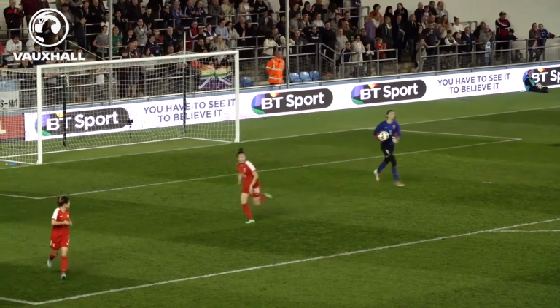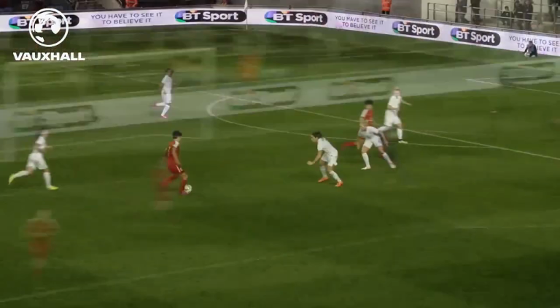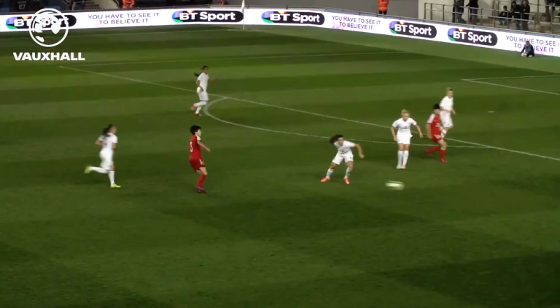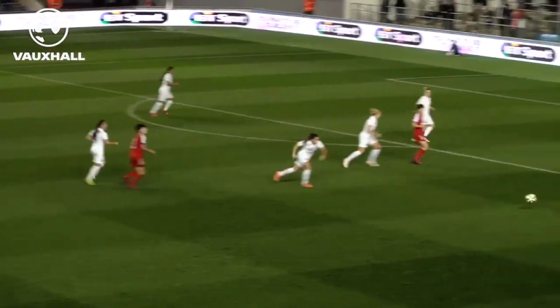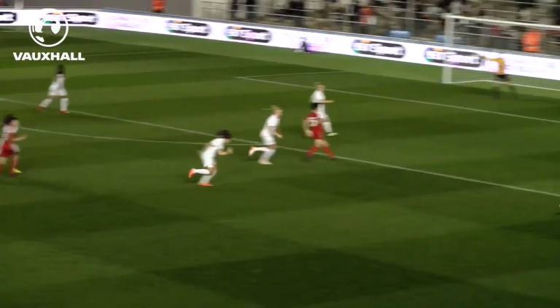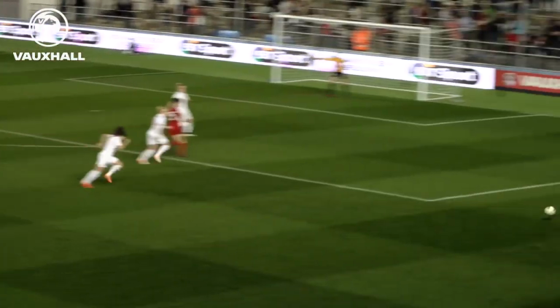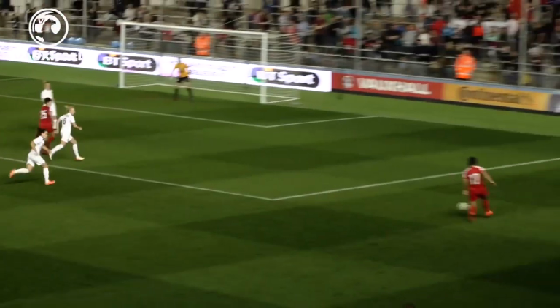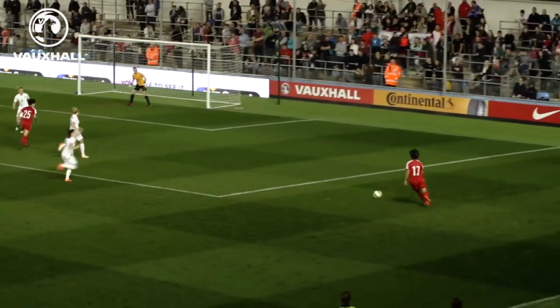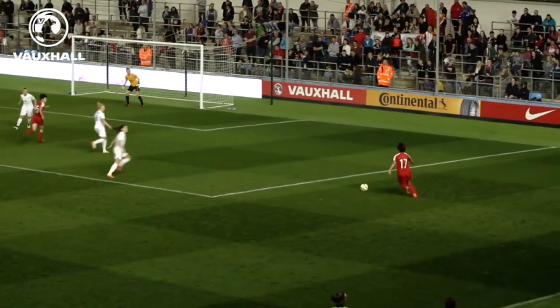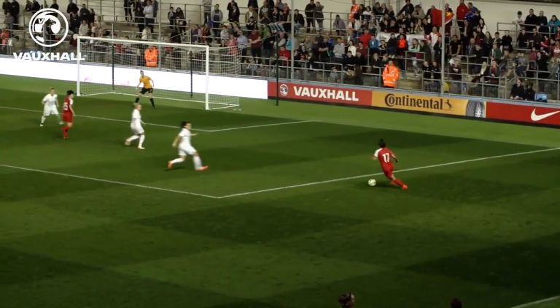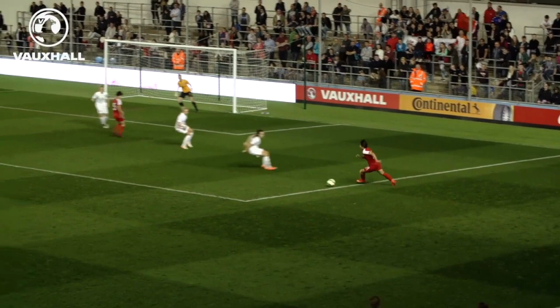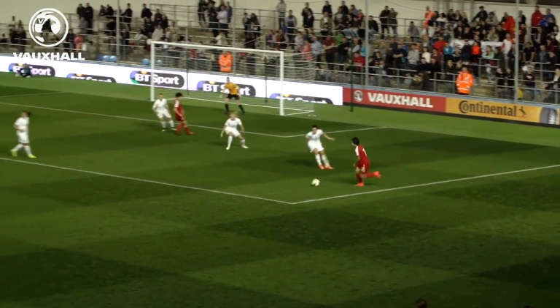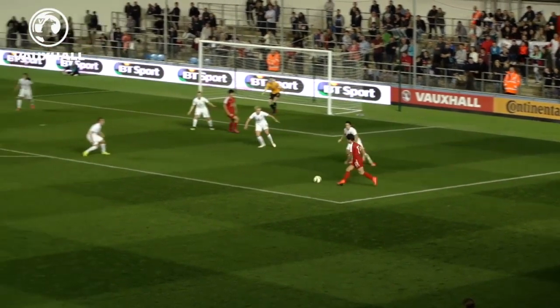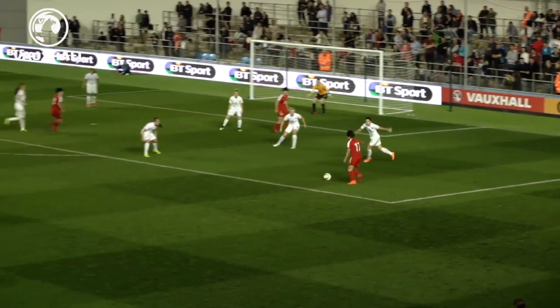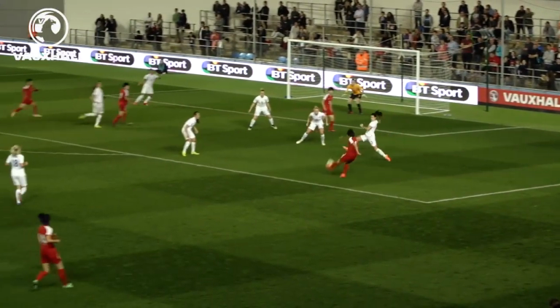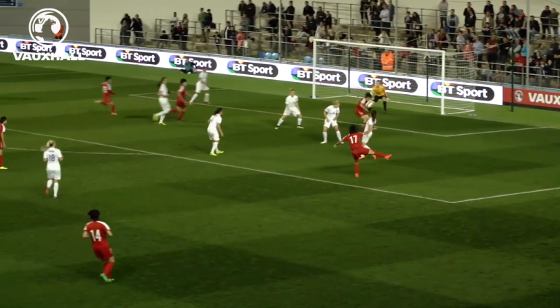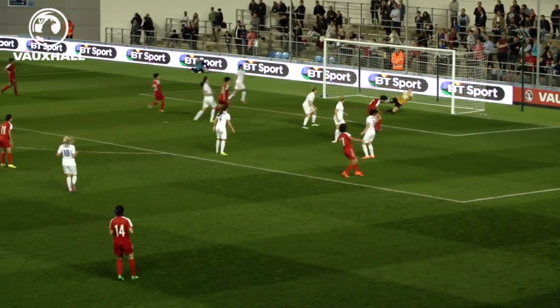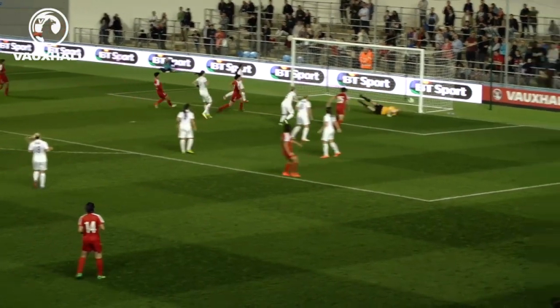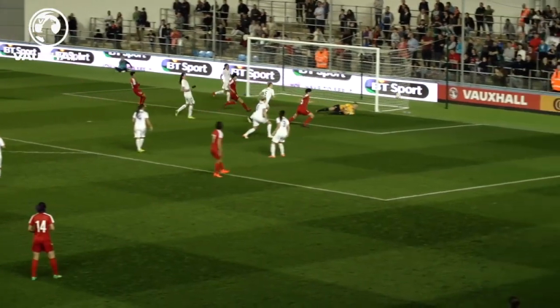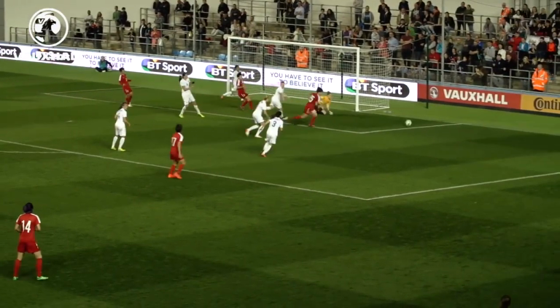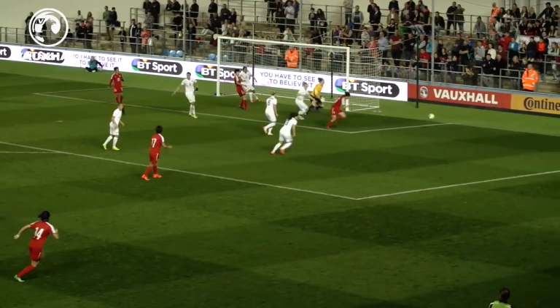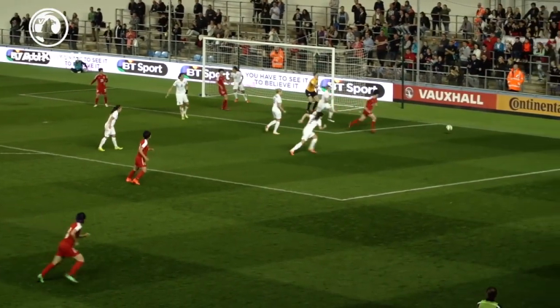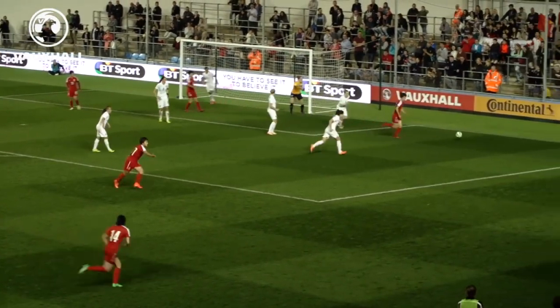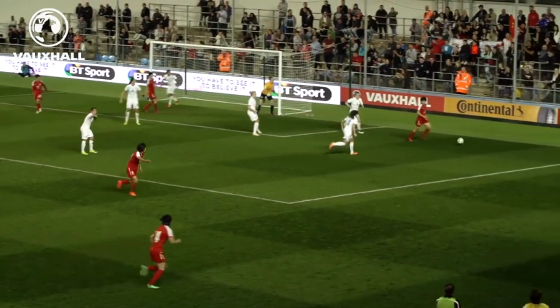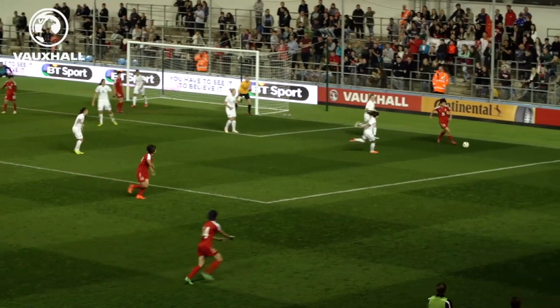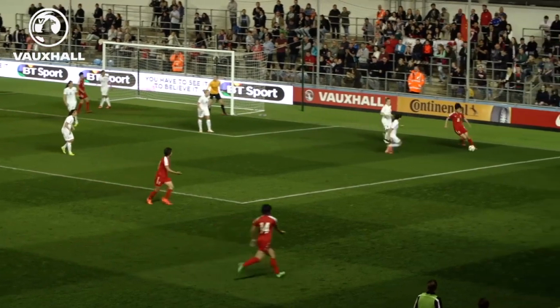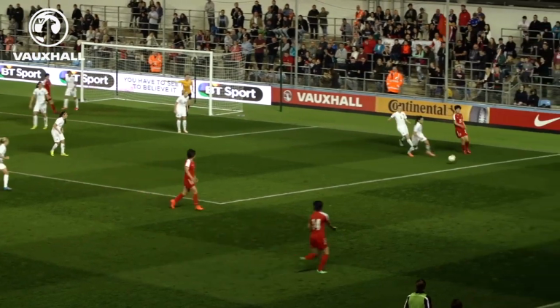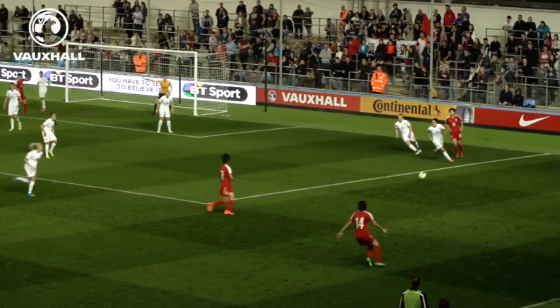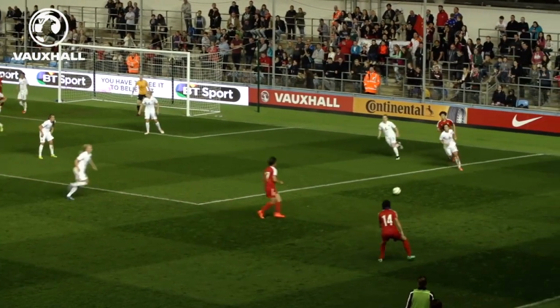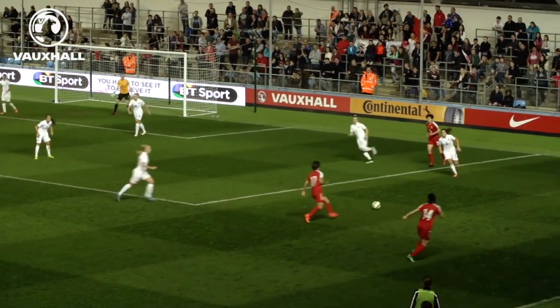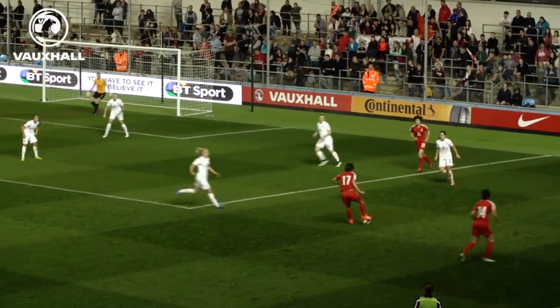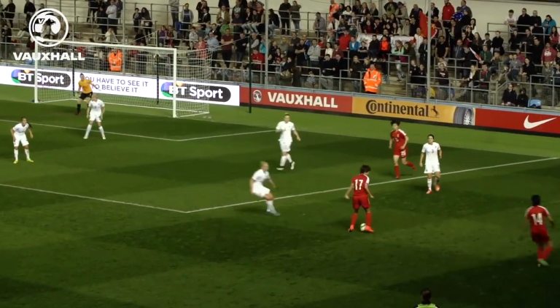In China's best attacking move, Xuang Wang was found in plenty of space on the wing. She drove into the box and hit a left-footed strike that had Chamberlain produce her finest save of the game.